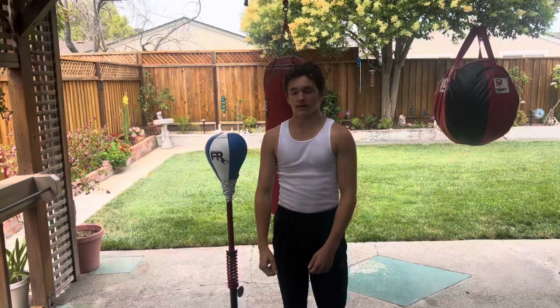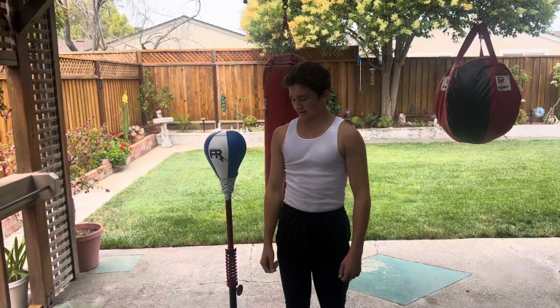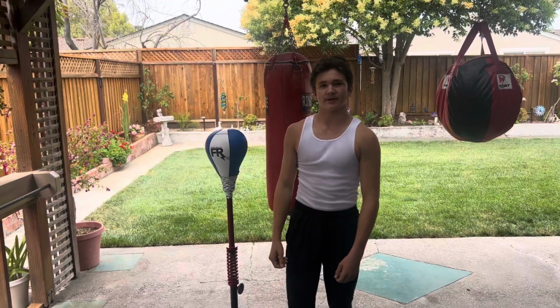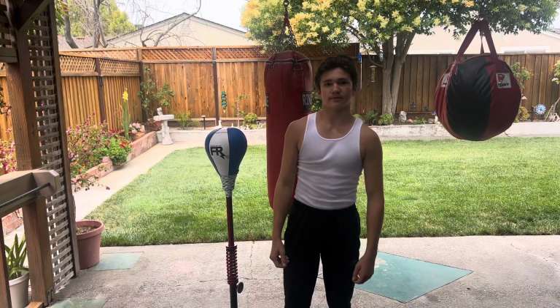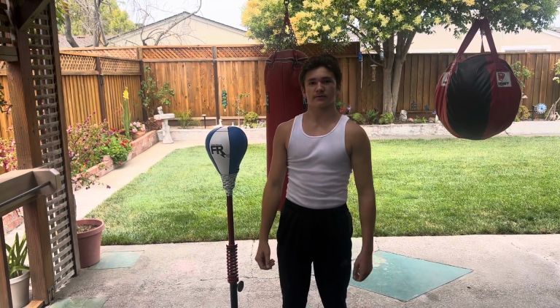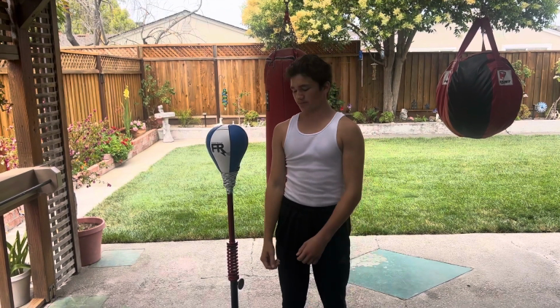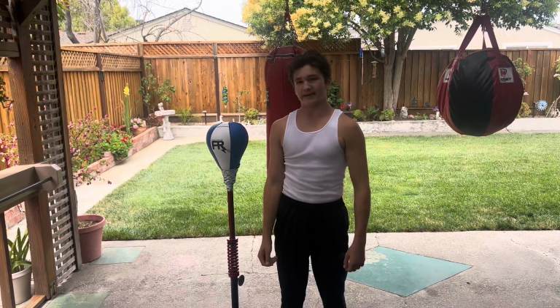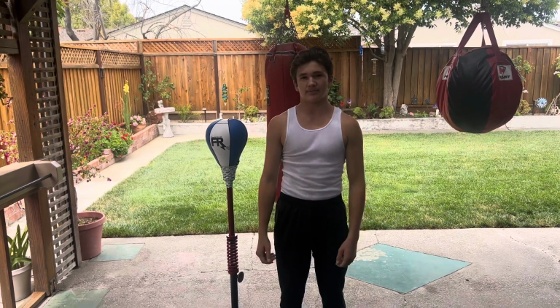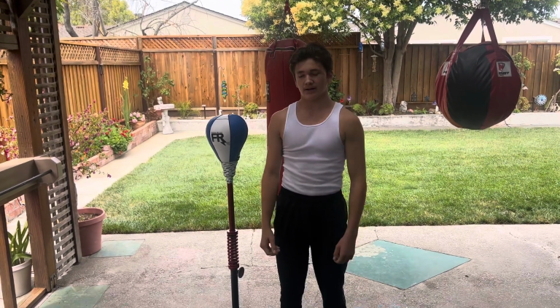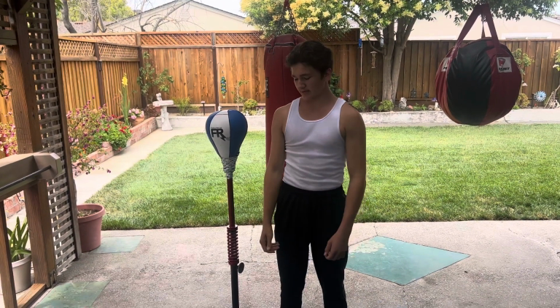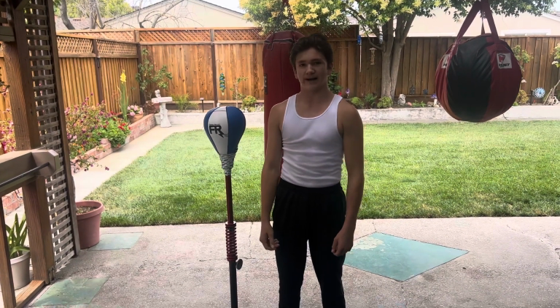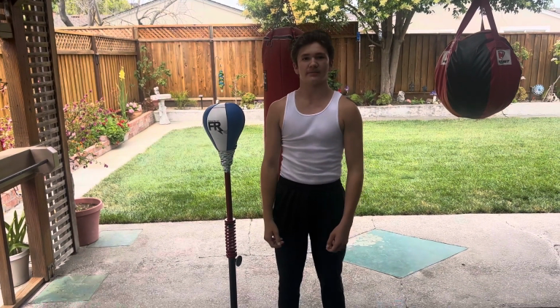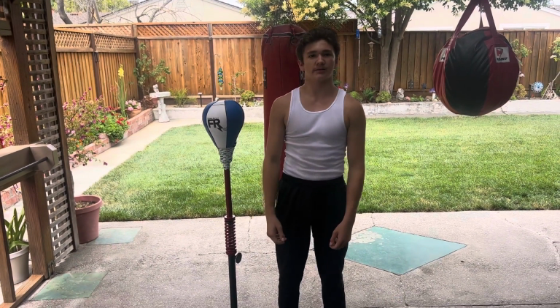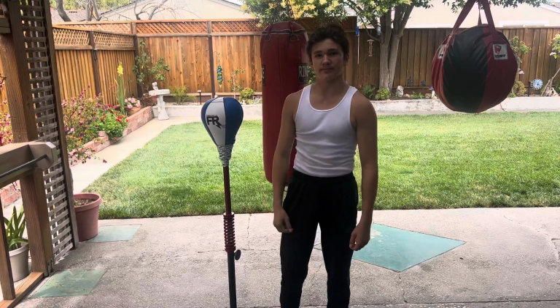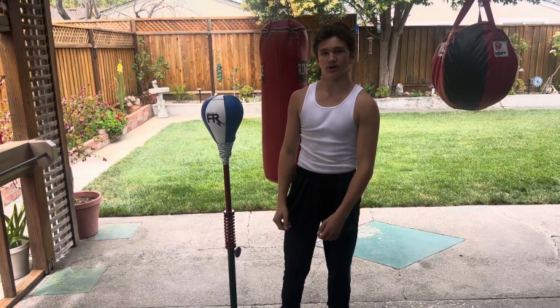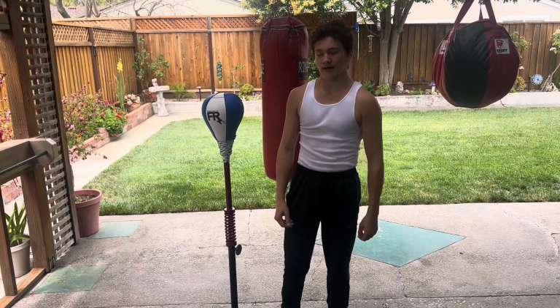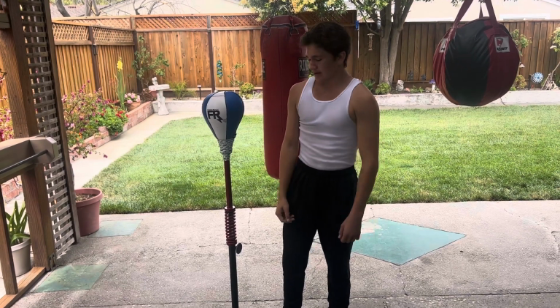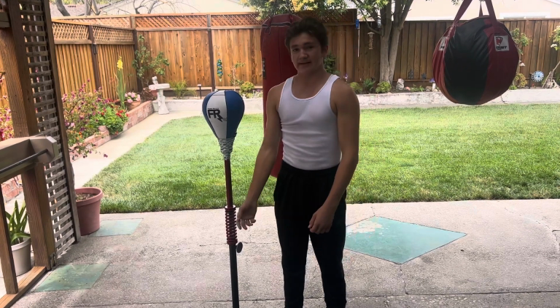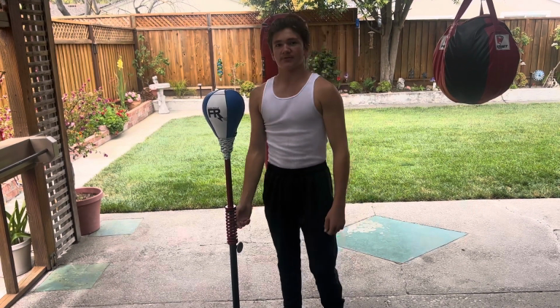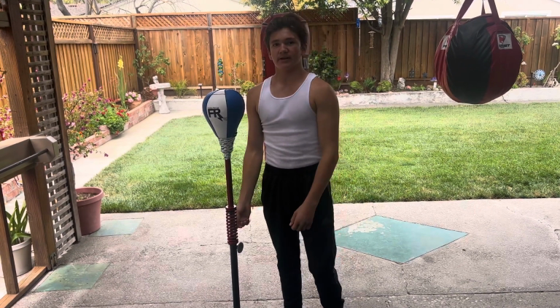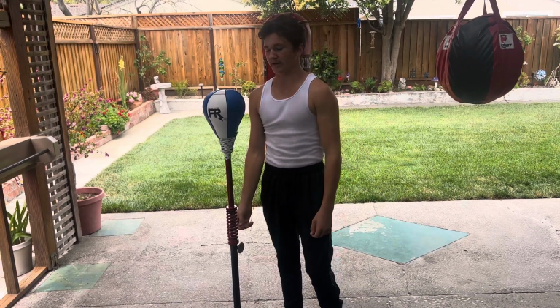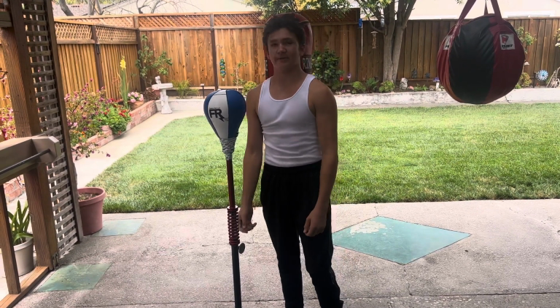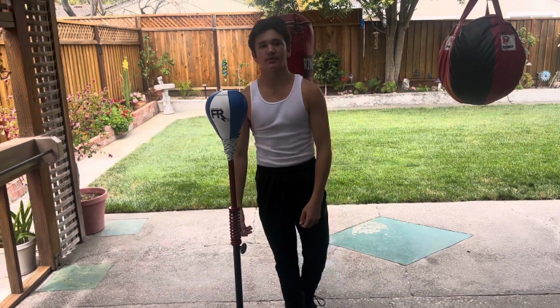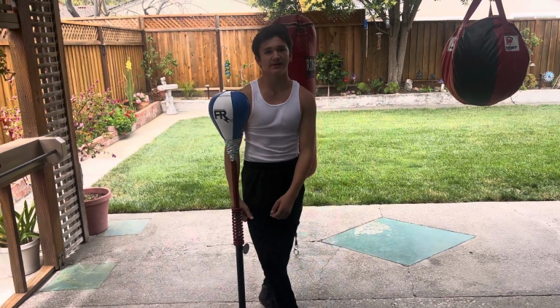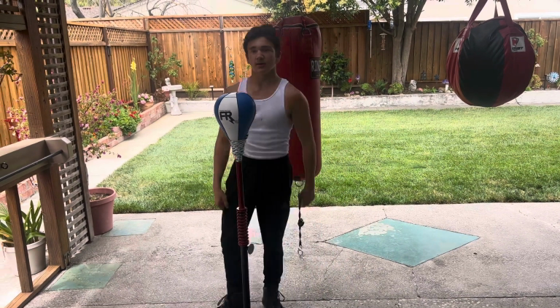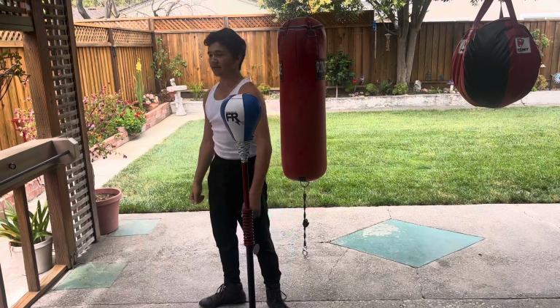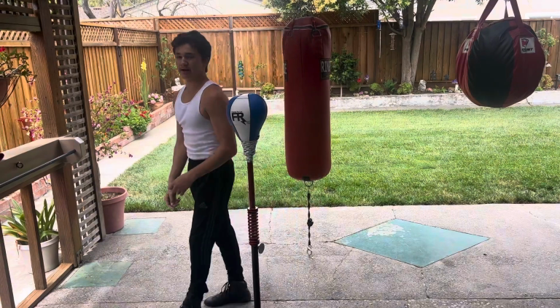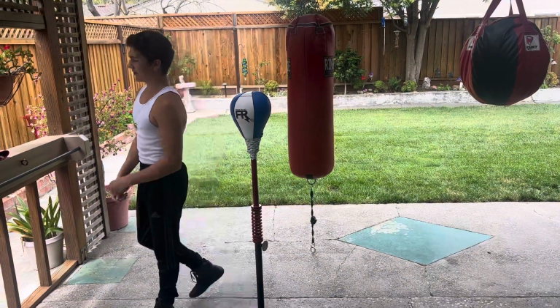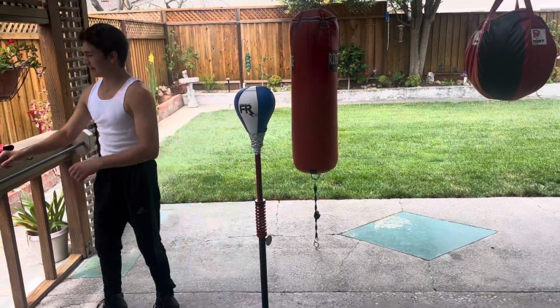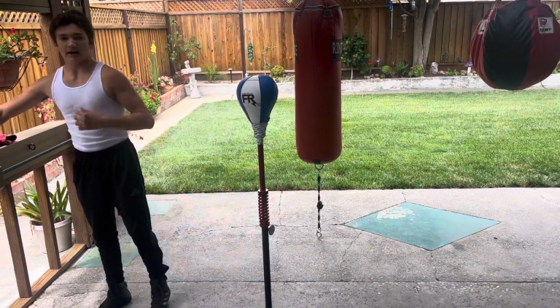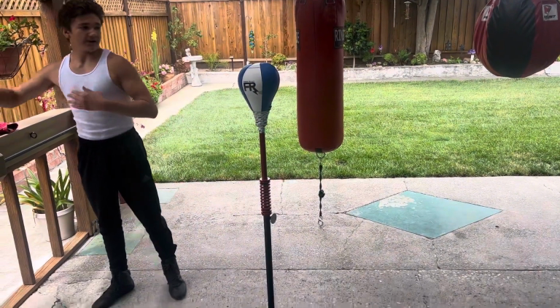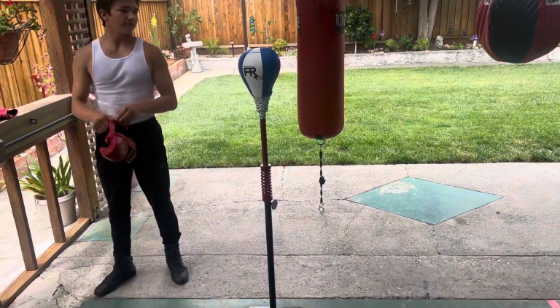What's up guys? I'm here with the Fierce Reflex Pro Elite Hybrid. It's my newest bag and I'm stepping up from the Elite Pro. It's got the stiffest spring and it's made for someone who weighs 175 and up. I fight at 140.